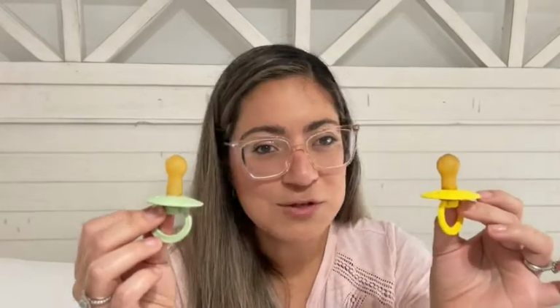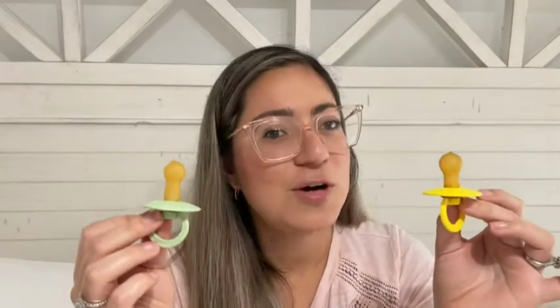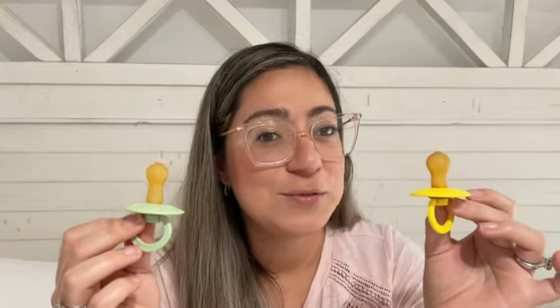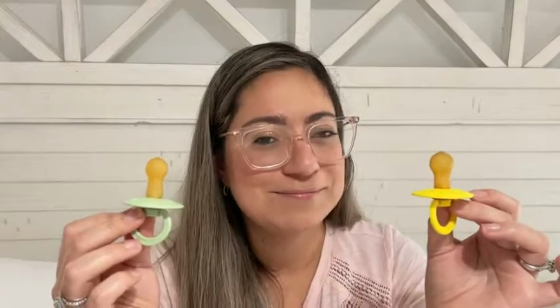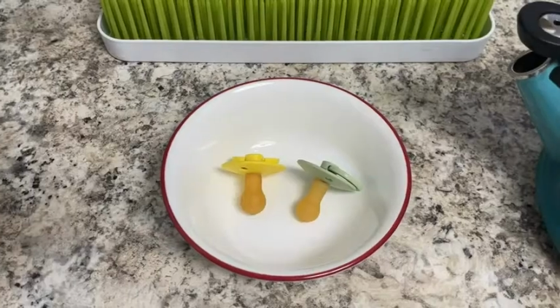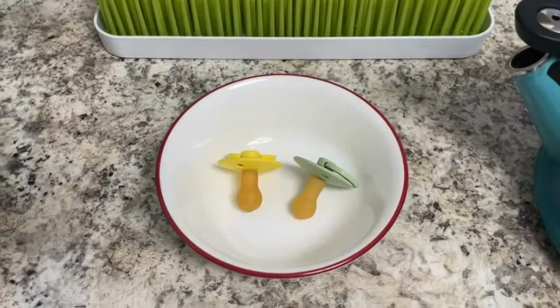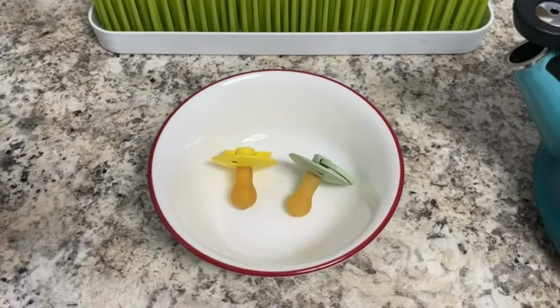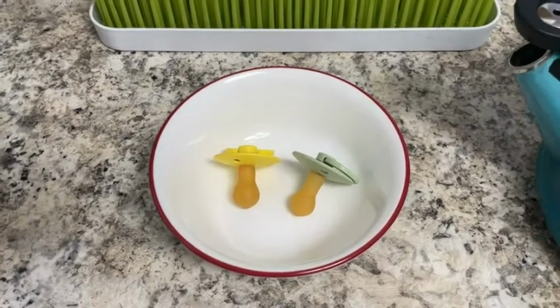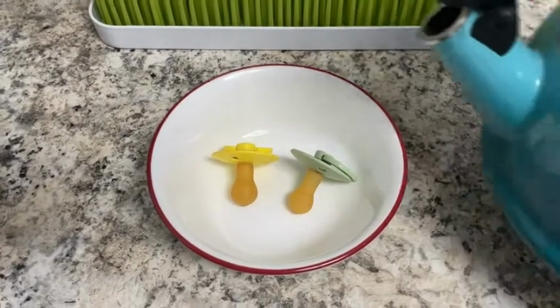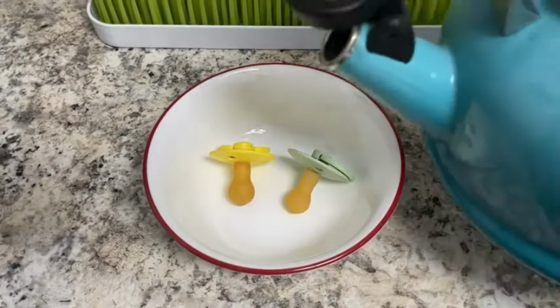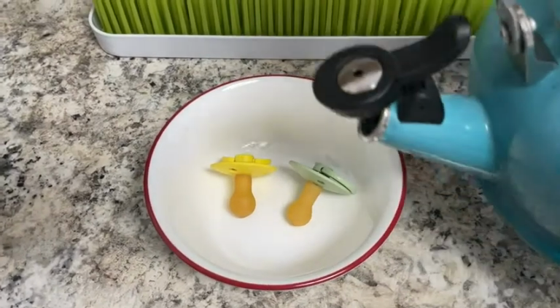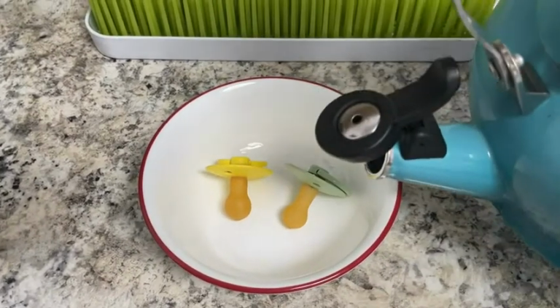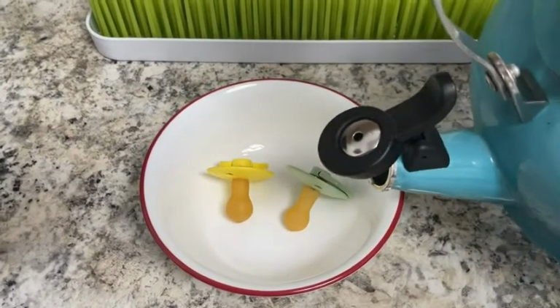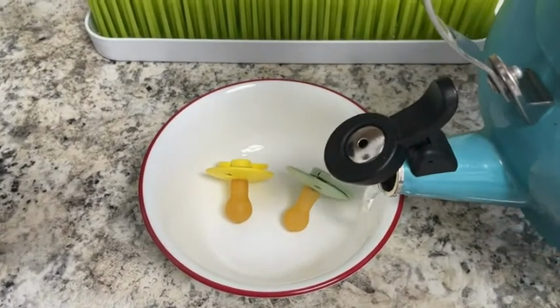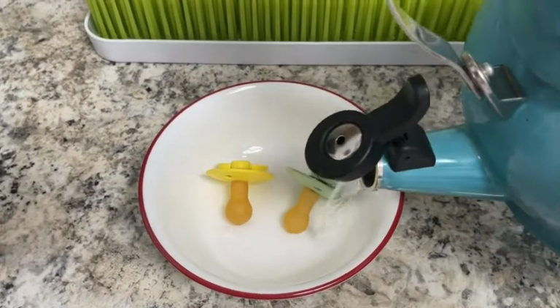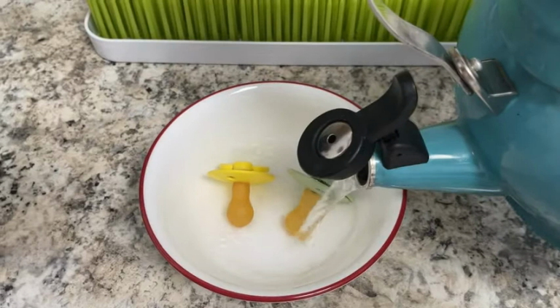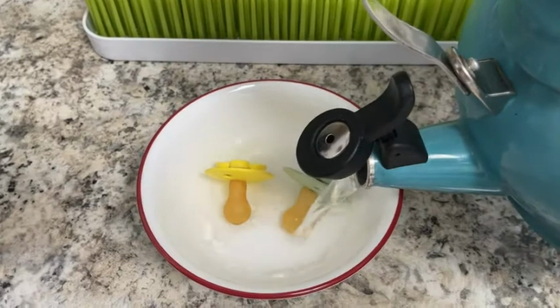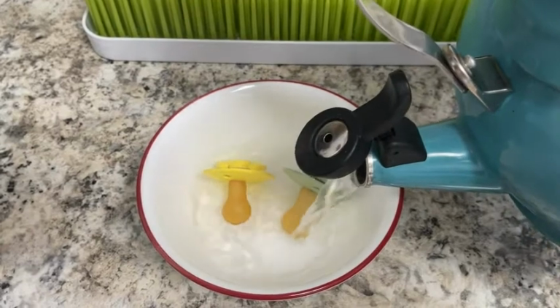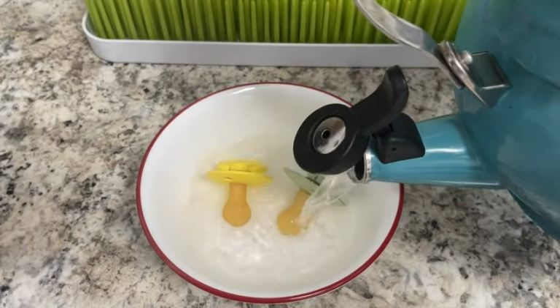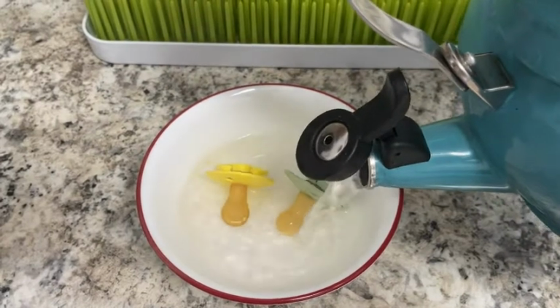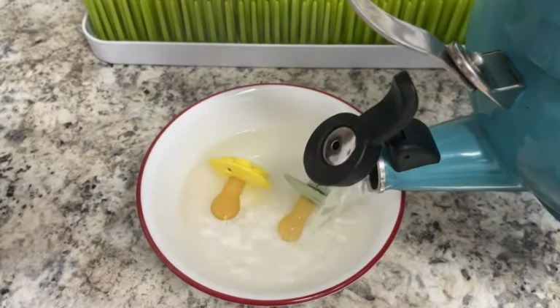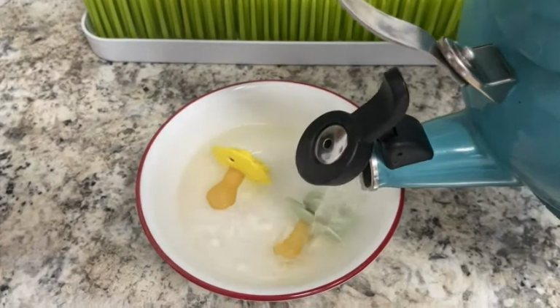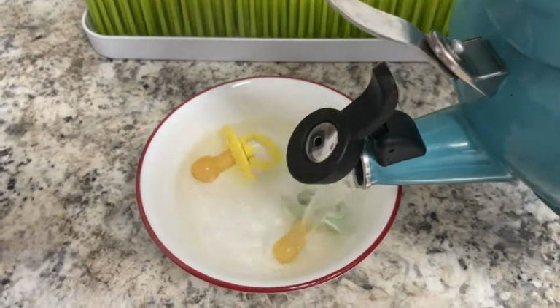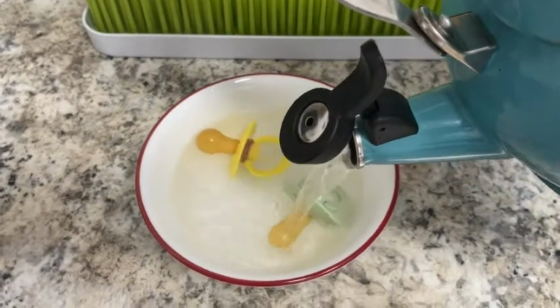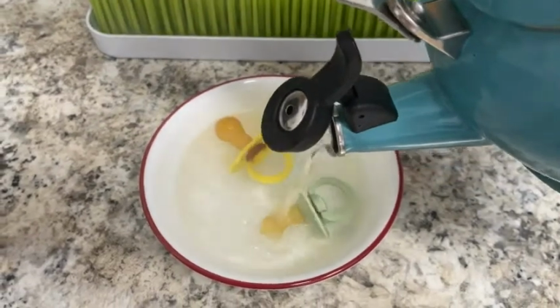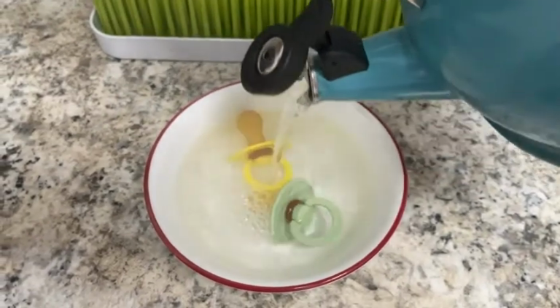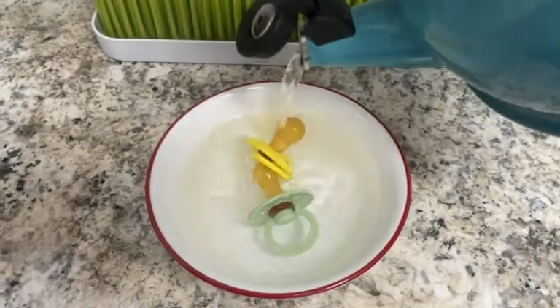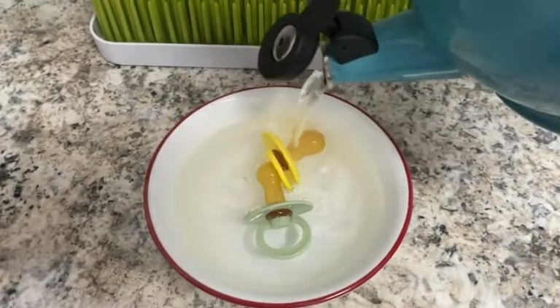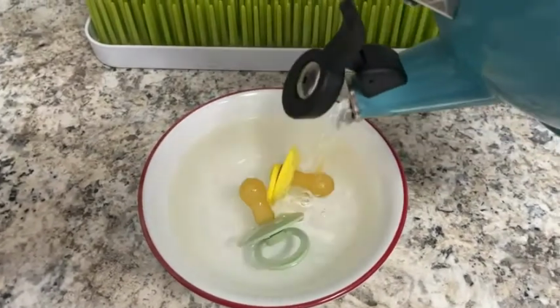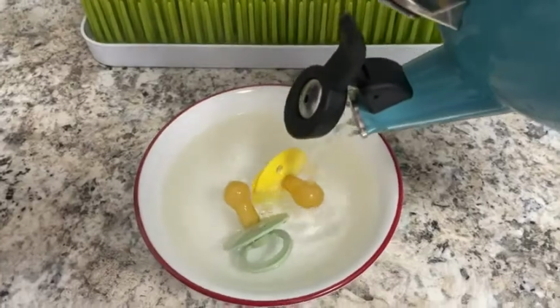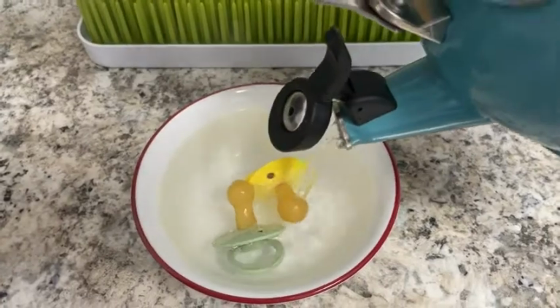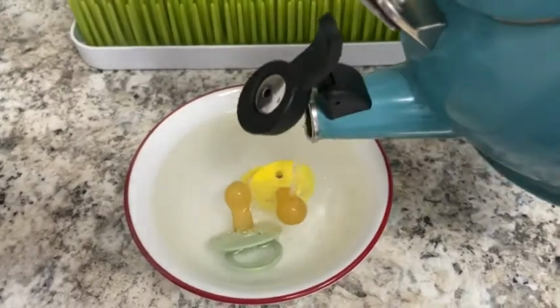Let me show you how I do it. So this is how I clean these pacifiers — I pretty much put them in a dish and I pour some hot water on them, making sure they're covered.